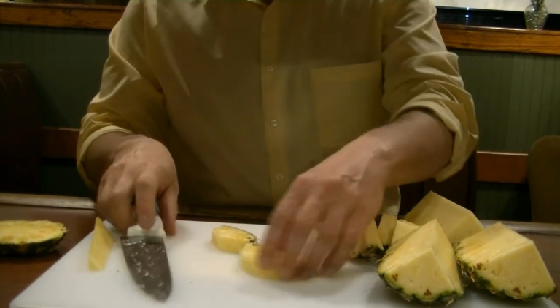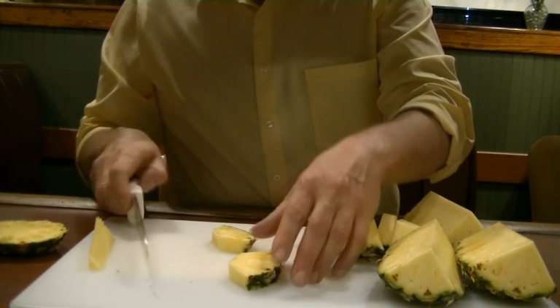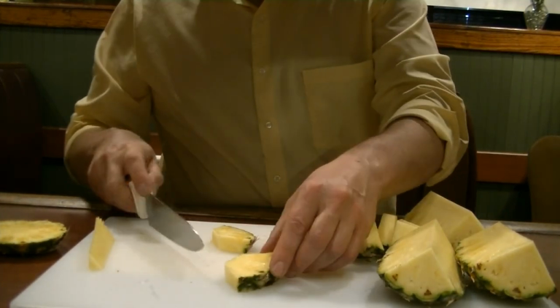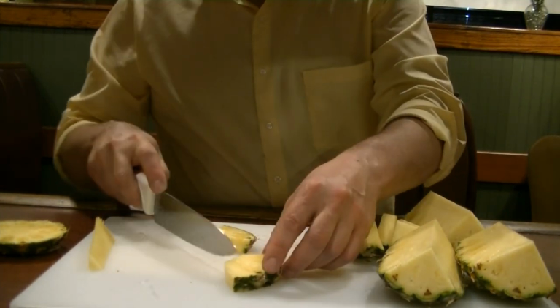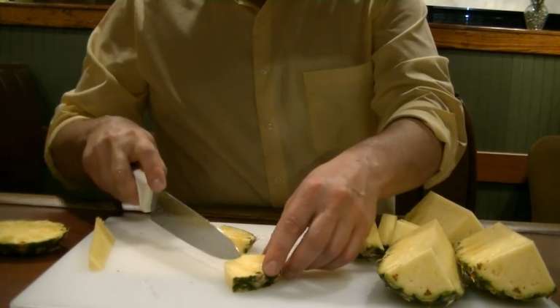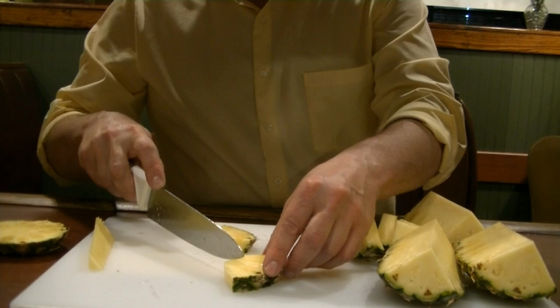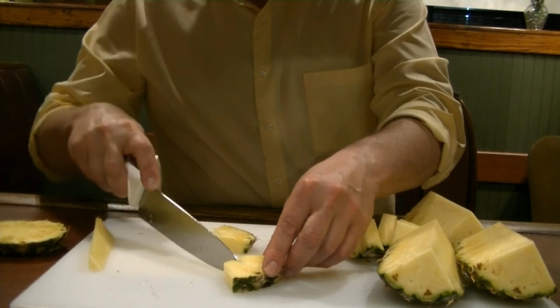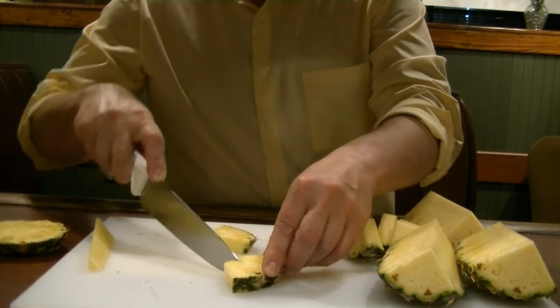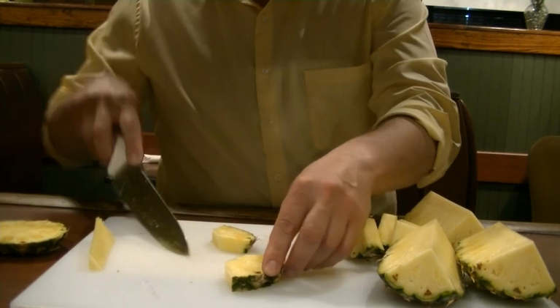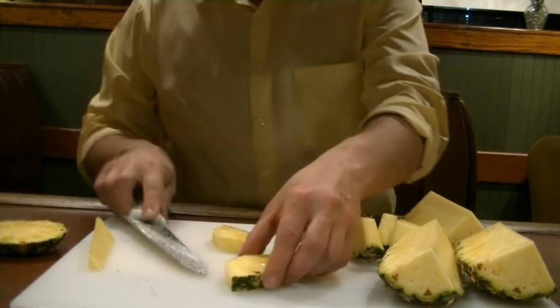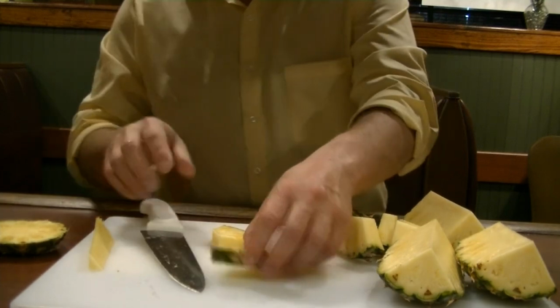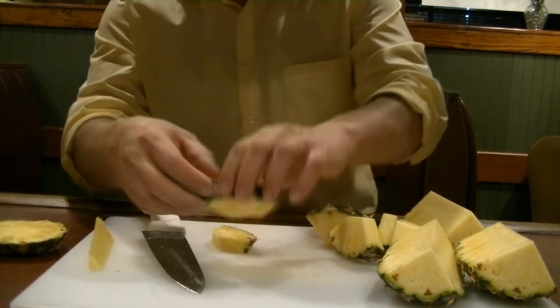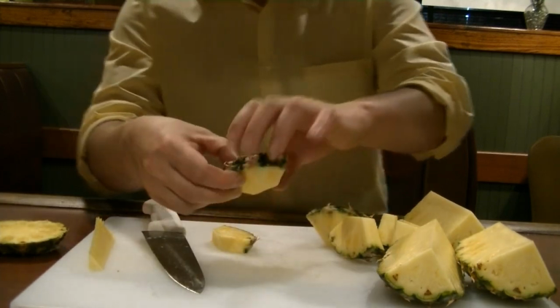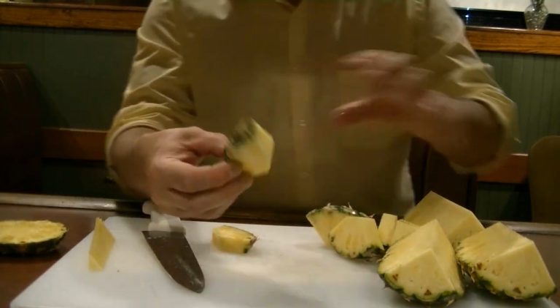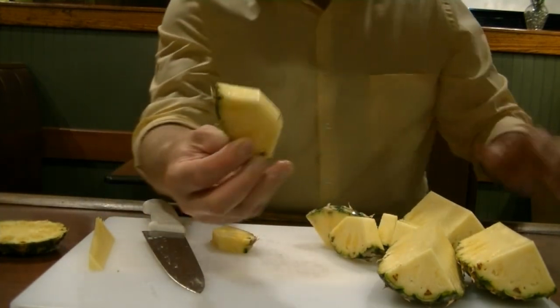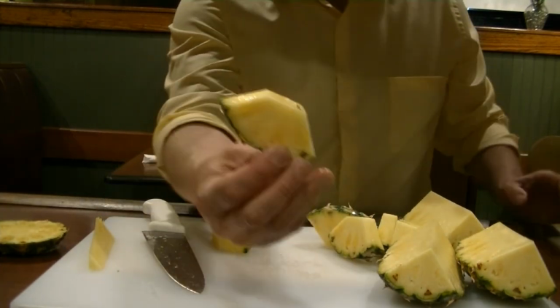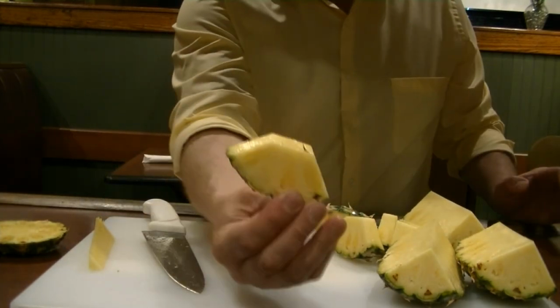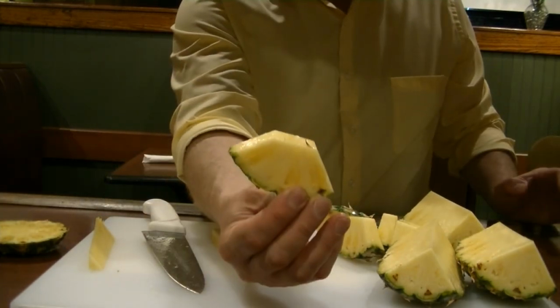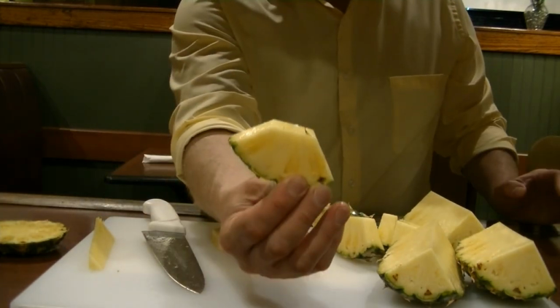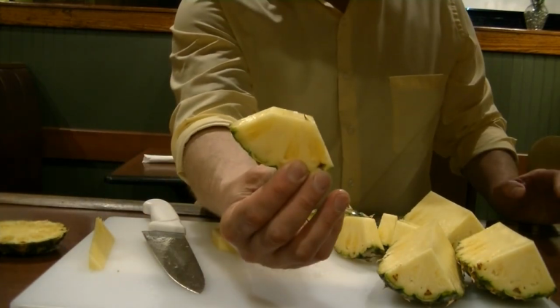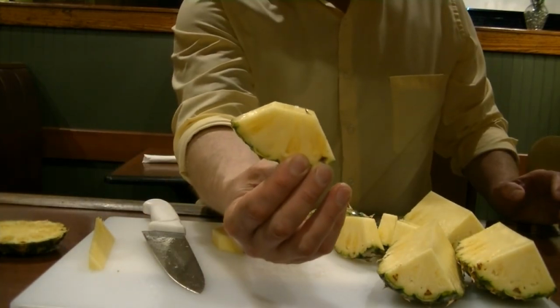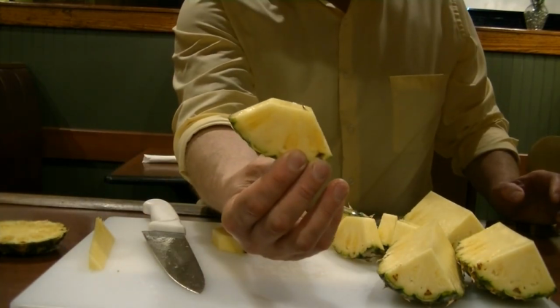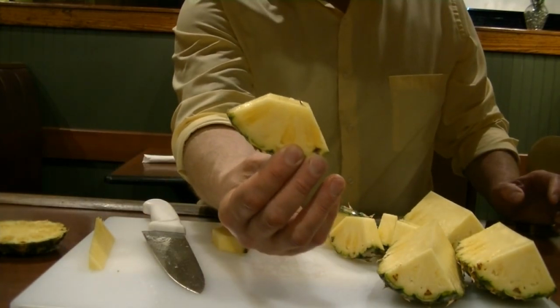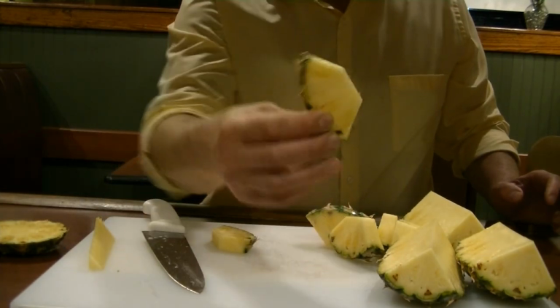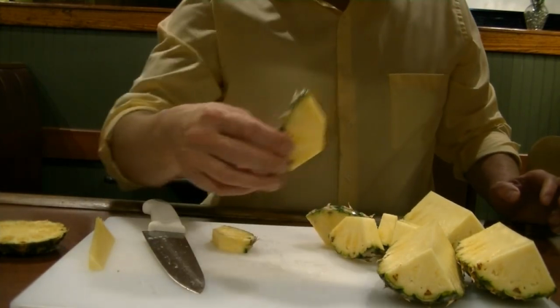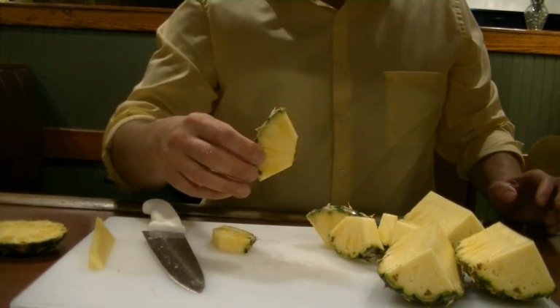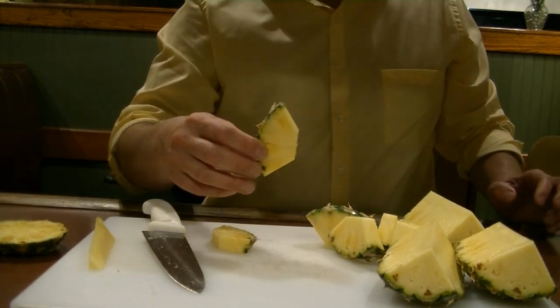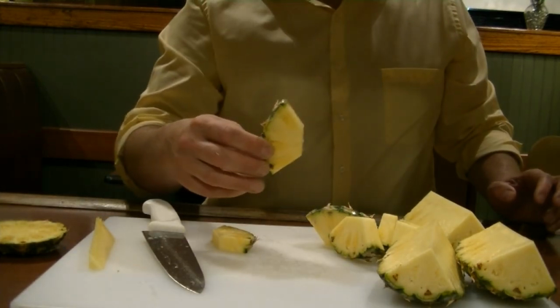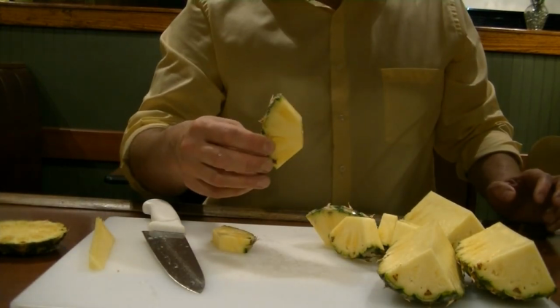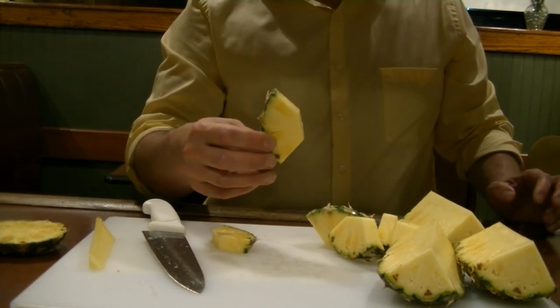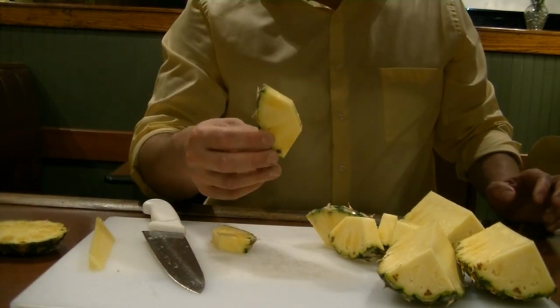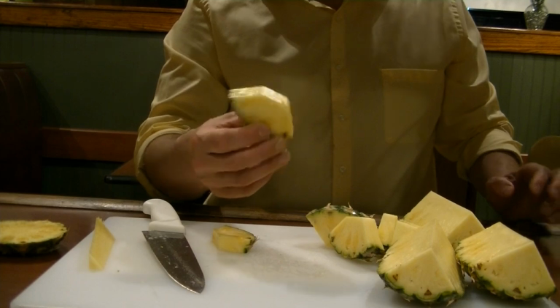When you want to use it for service, you make a little wedge. And there you have your pineapple garnish for your cocktail.